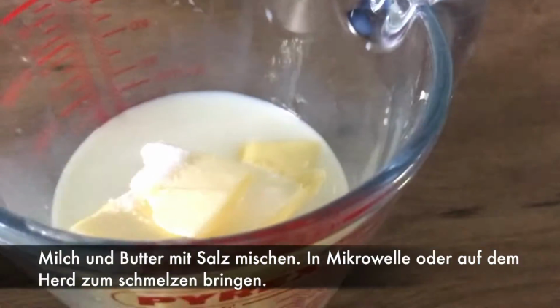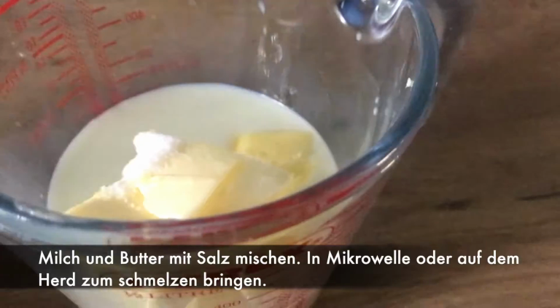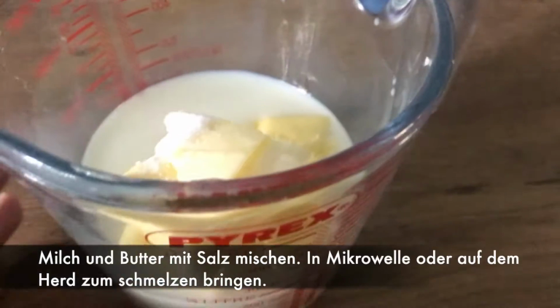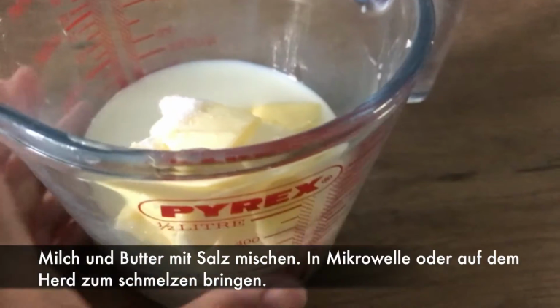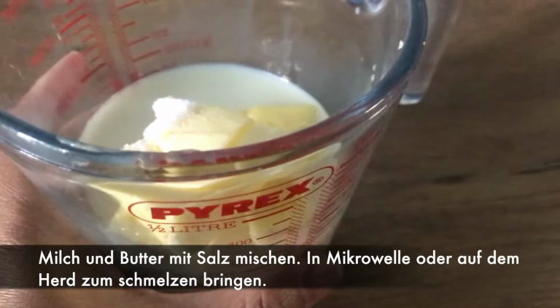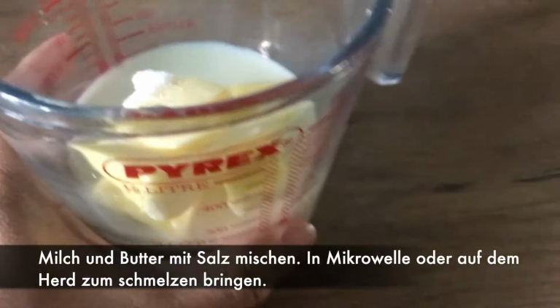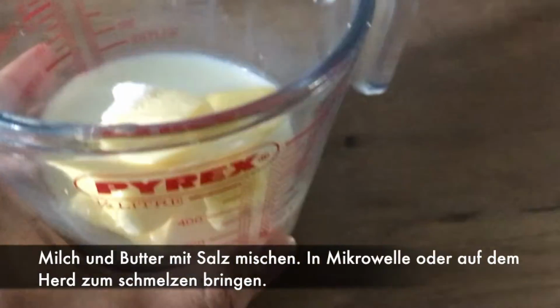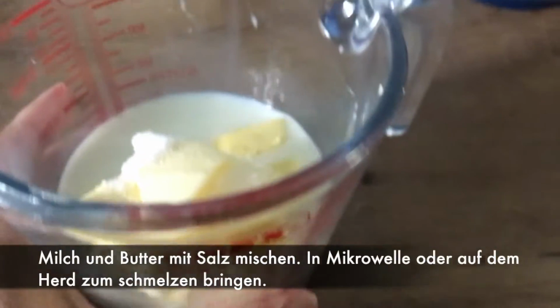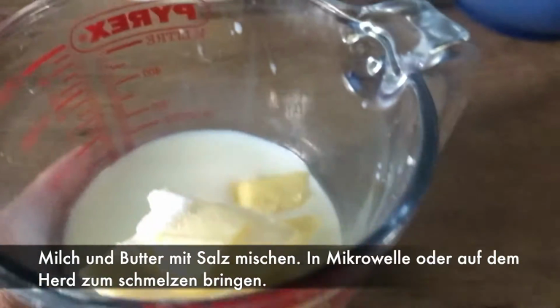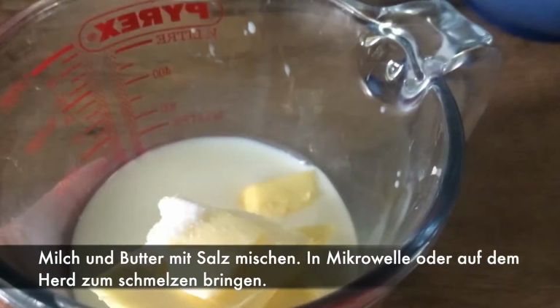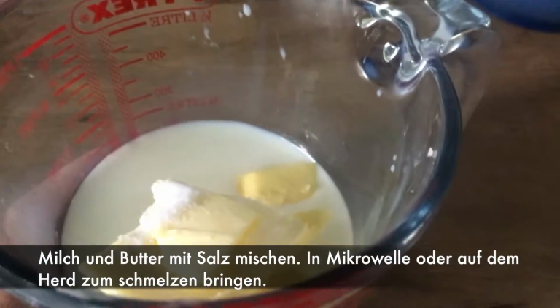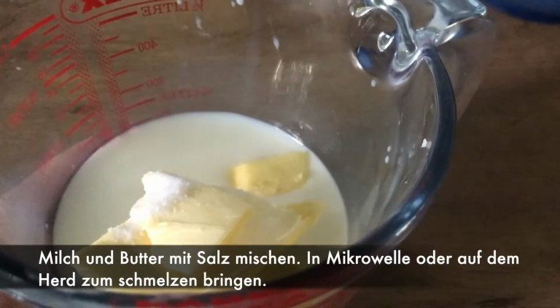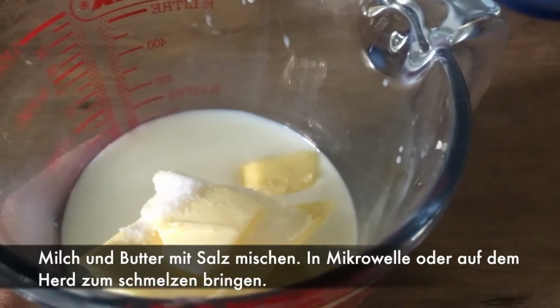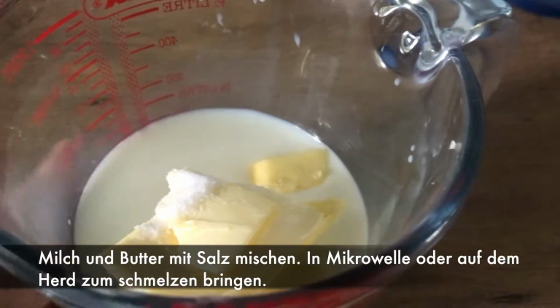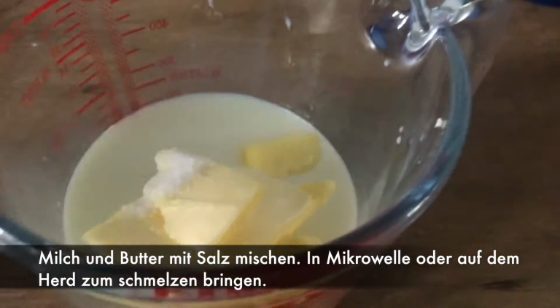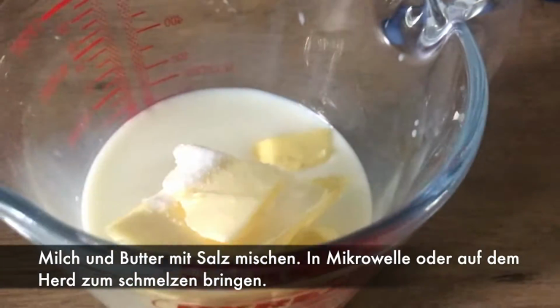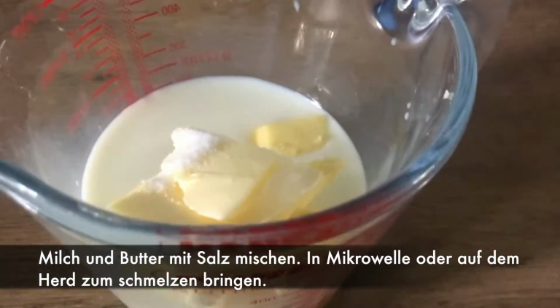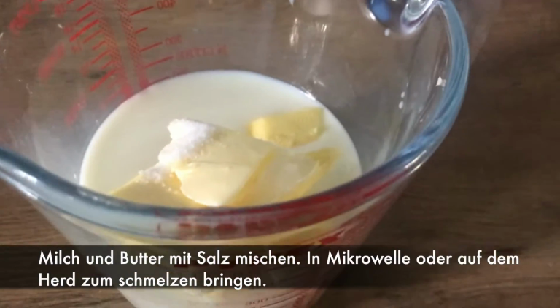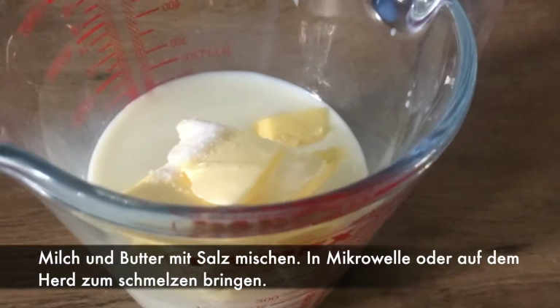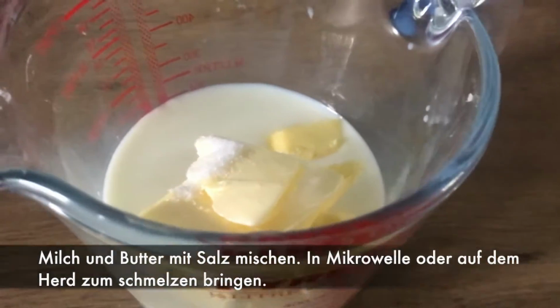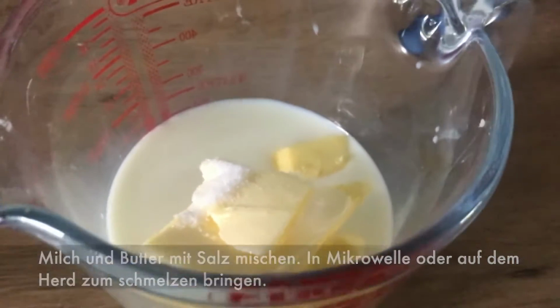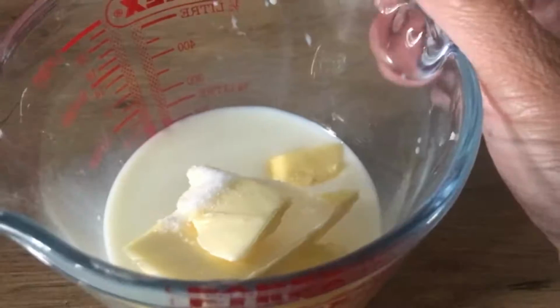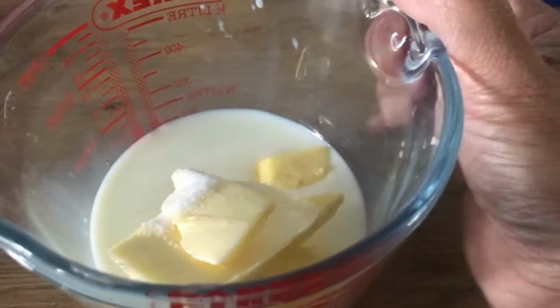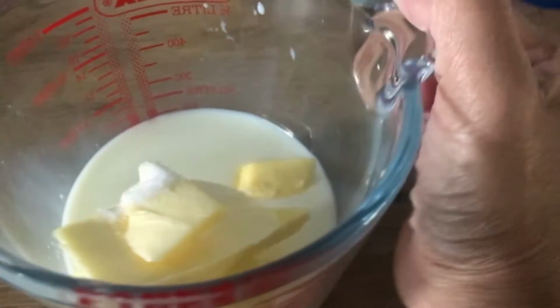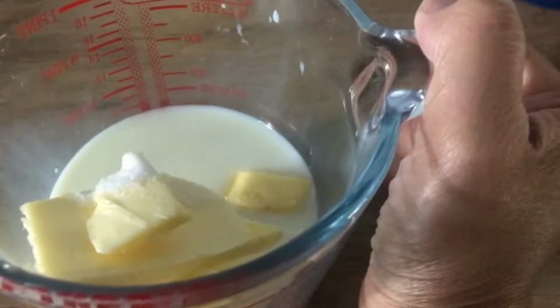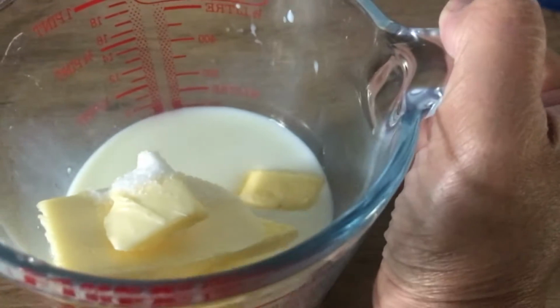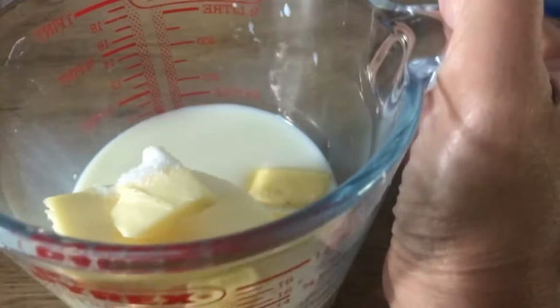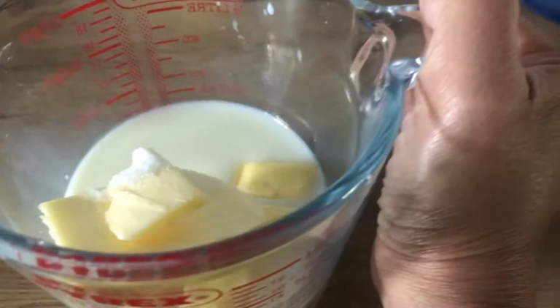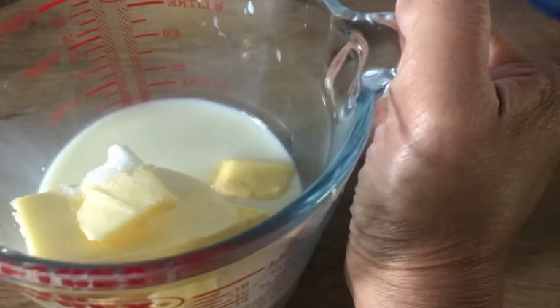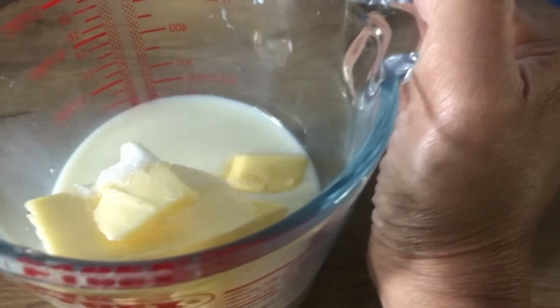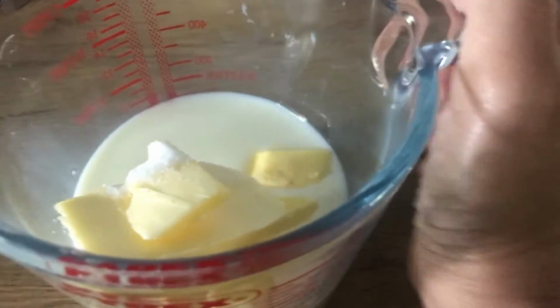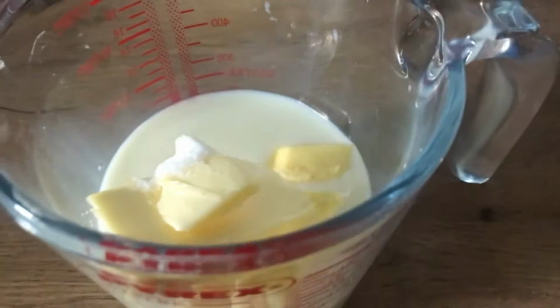We're going to warm this or melt this in the microwave, but you can also use a casserole and put it on top of the hot plate.